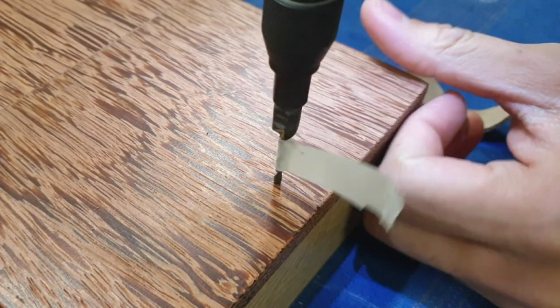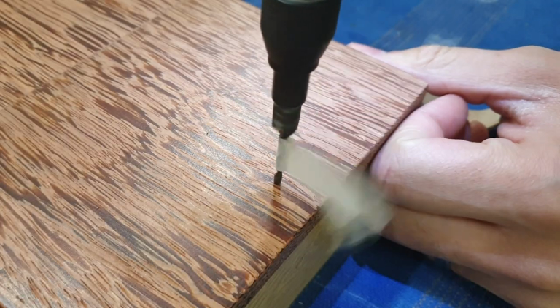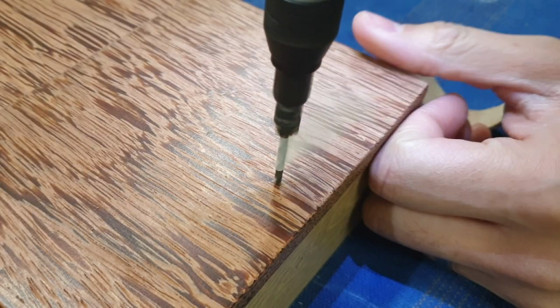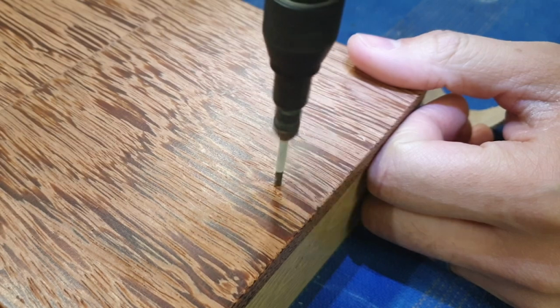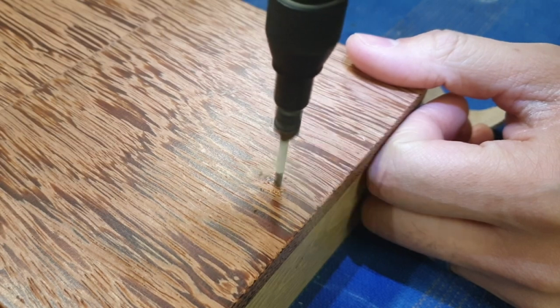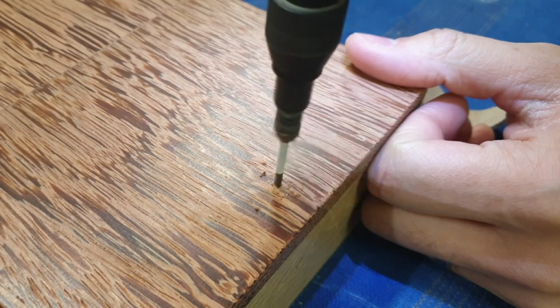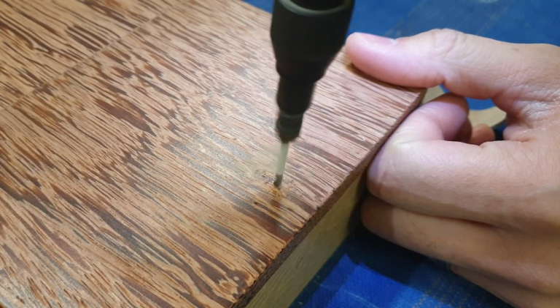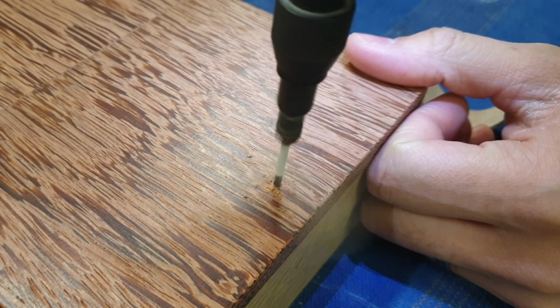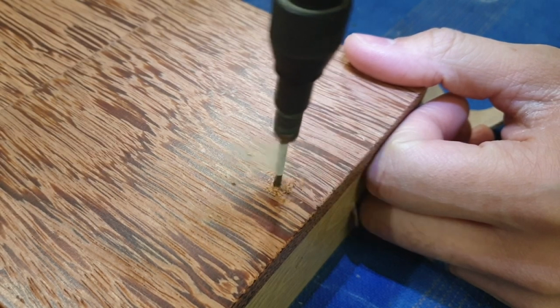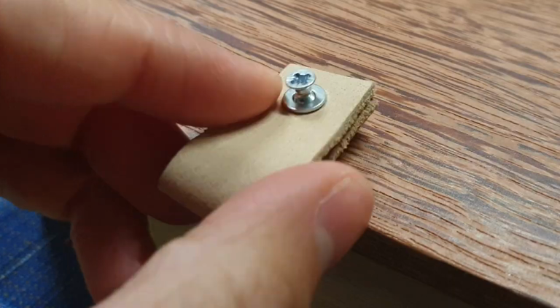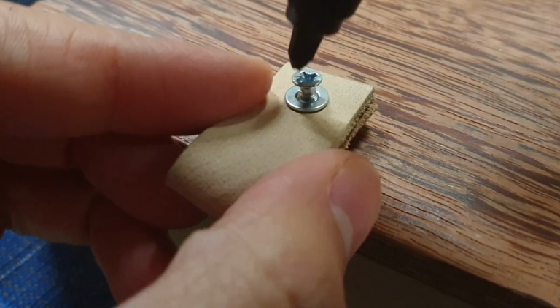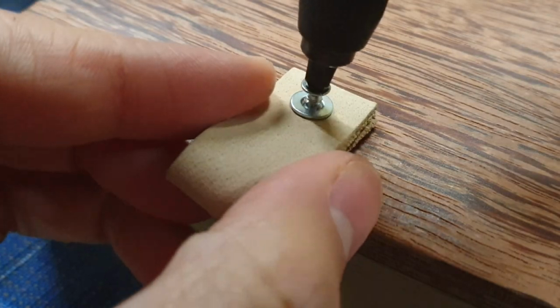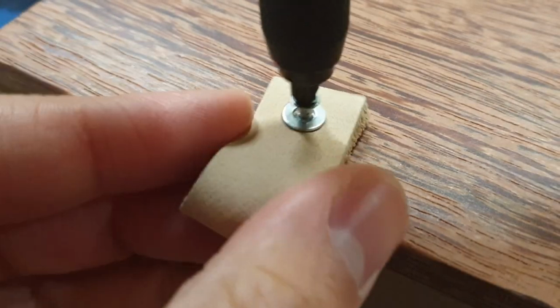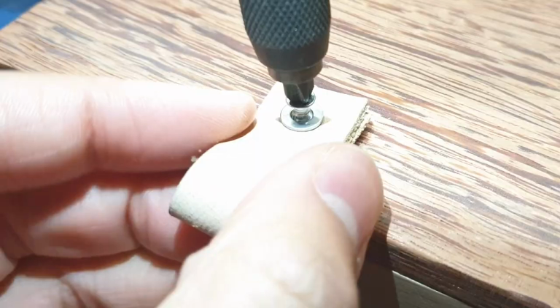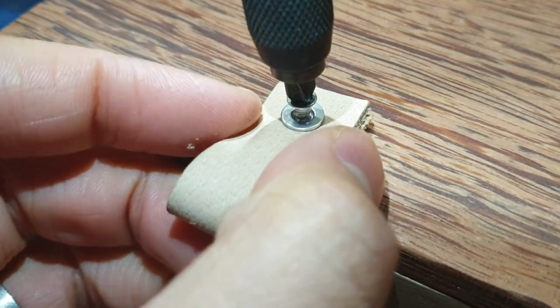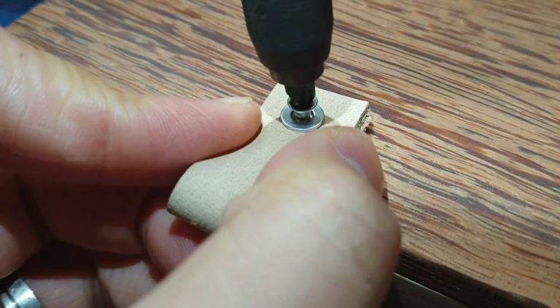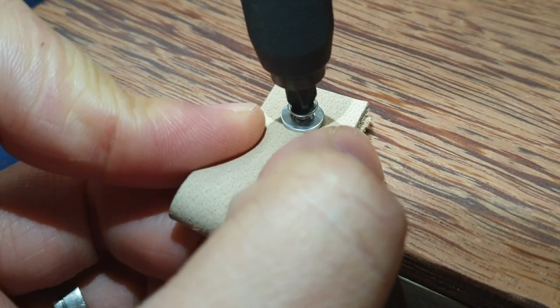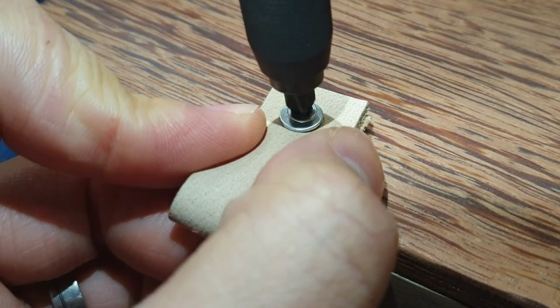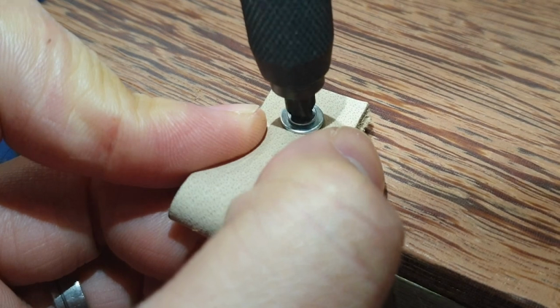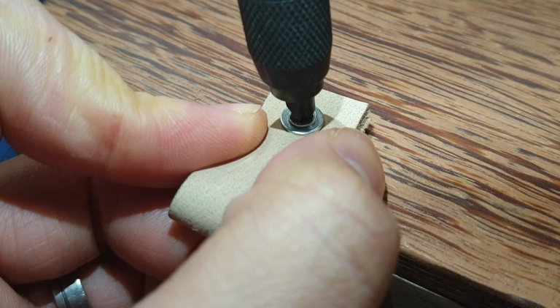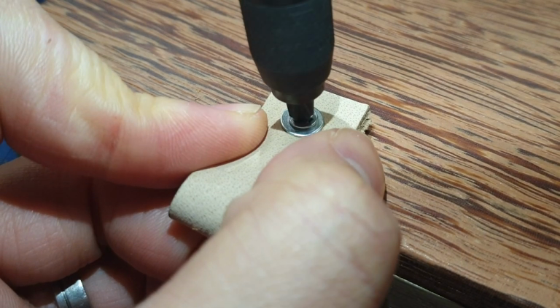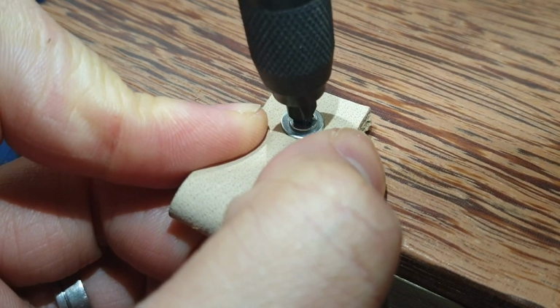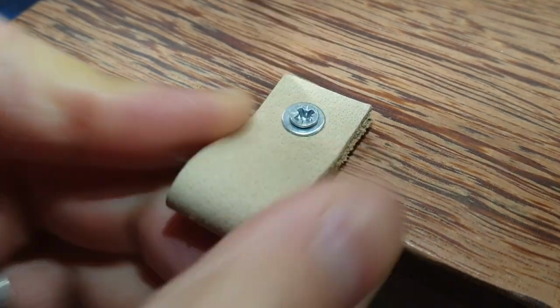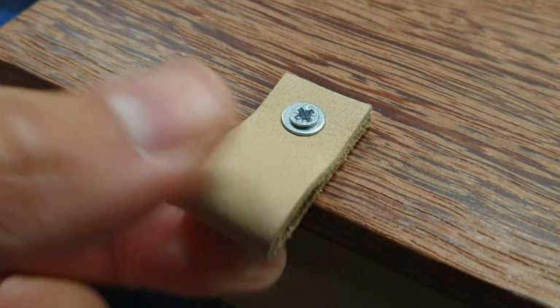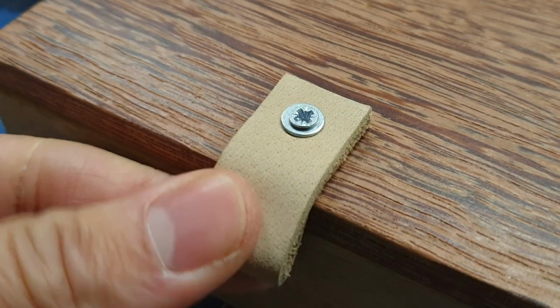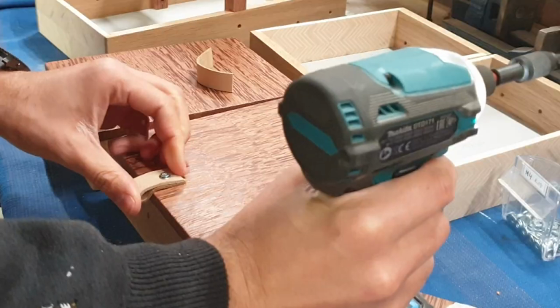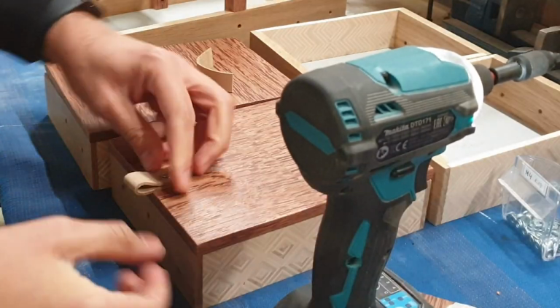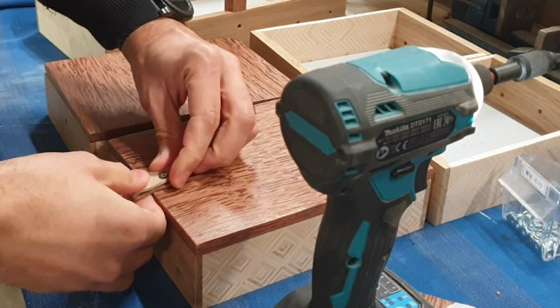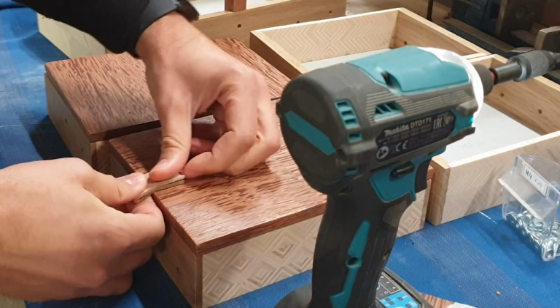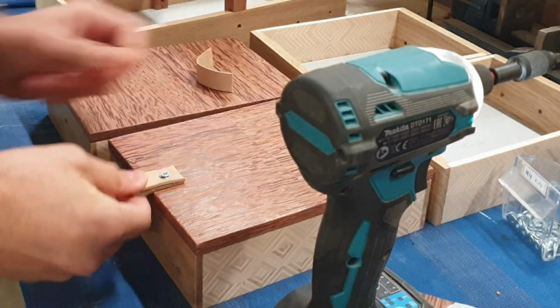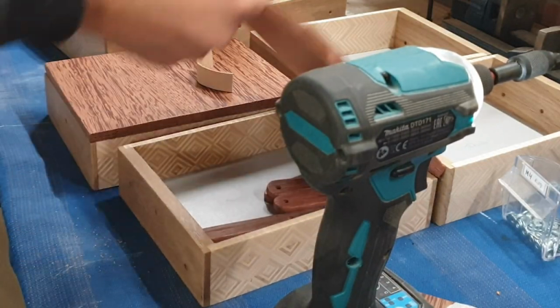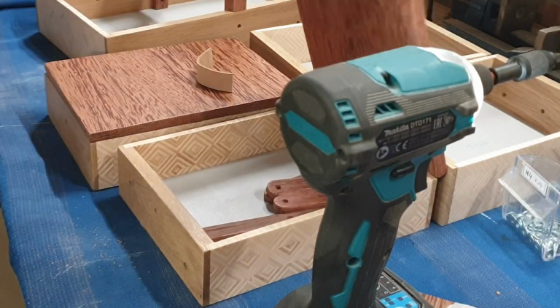The finishing touch for this project was some leather straps that I attached to both the lid and the sides, so you can easily open the lid and pull apart the boxes in the cantilever action.